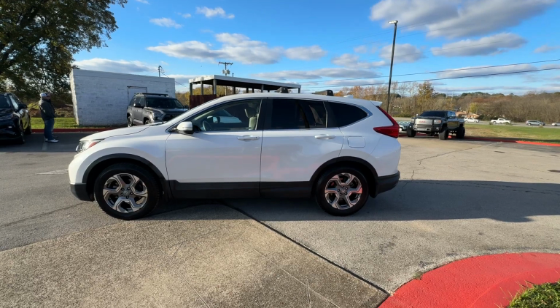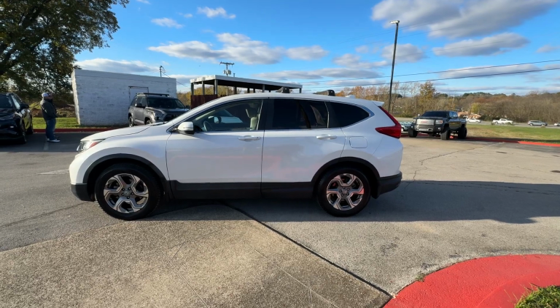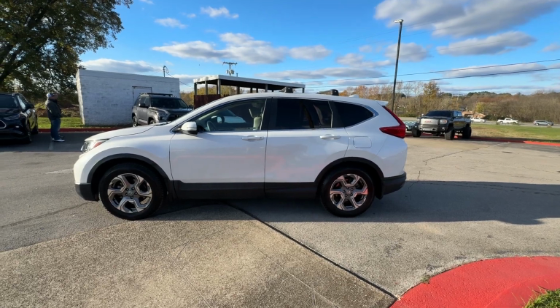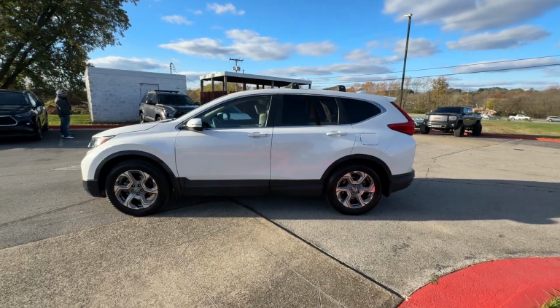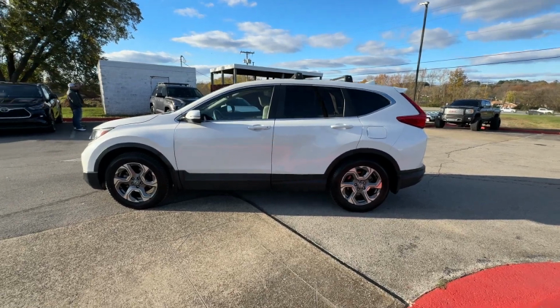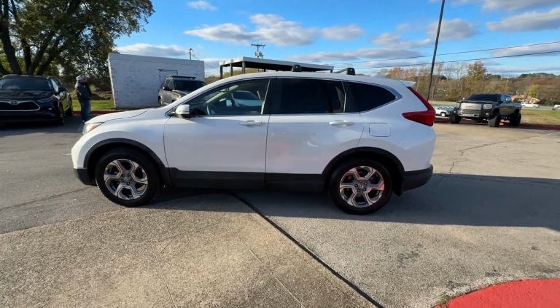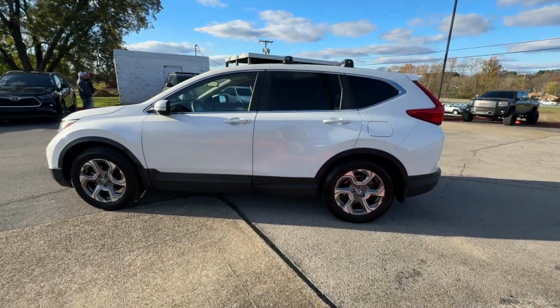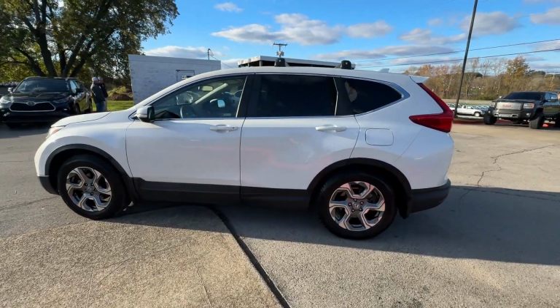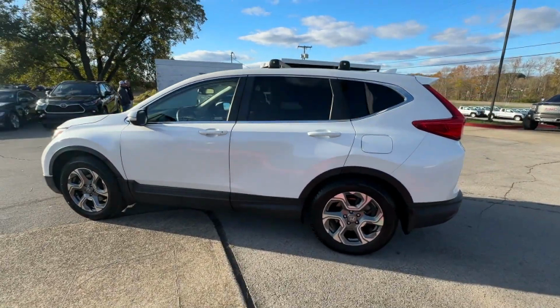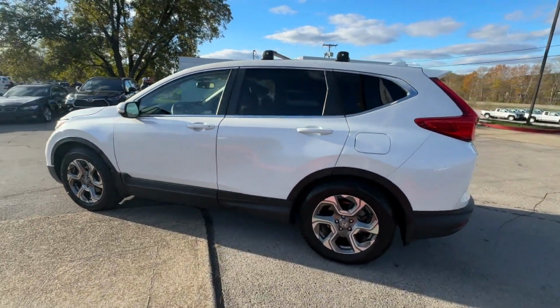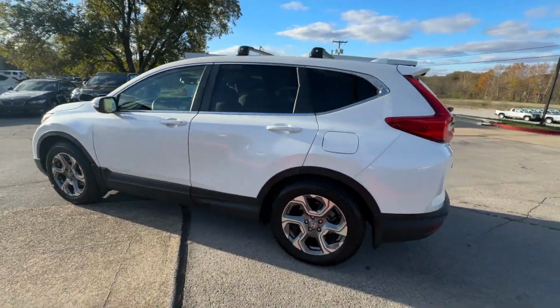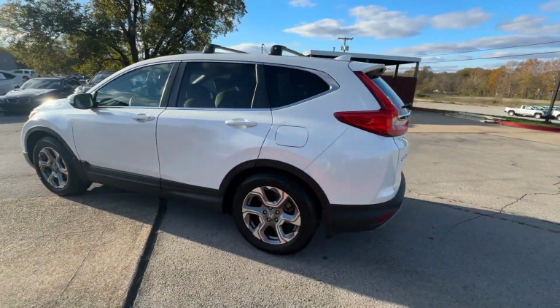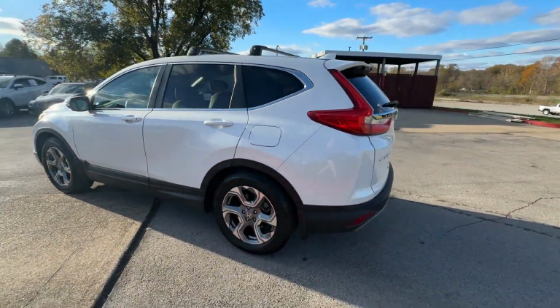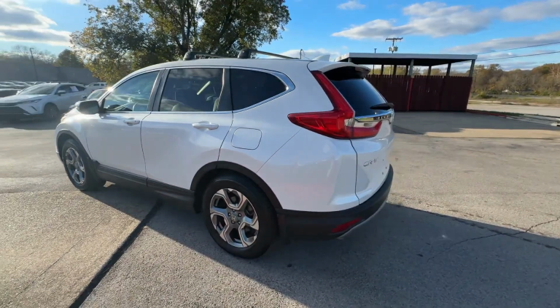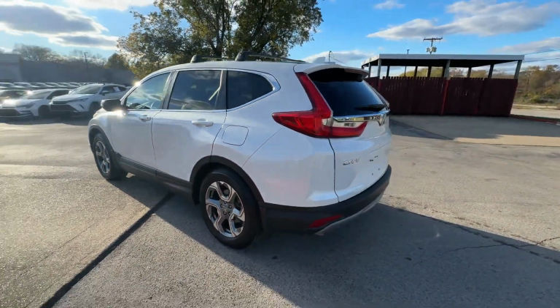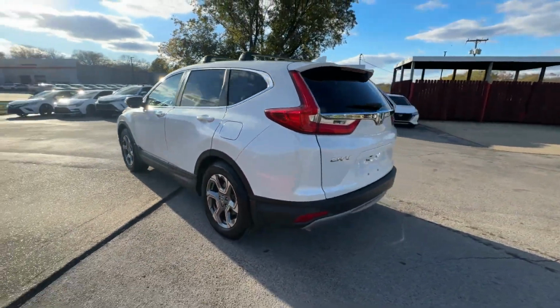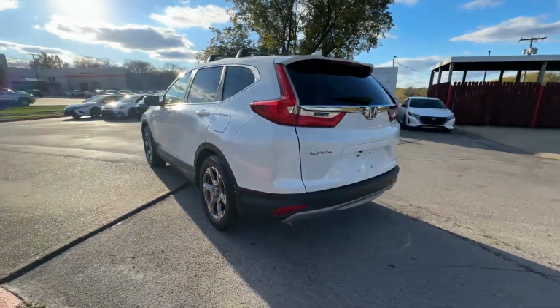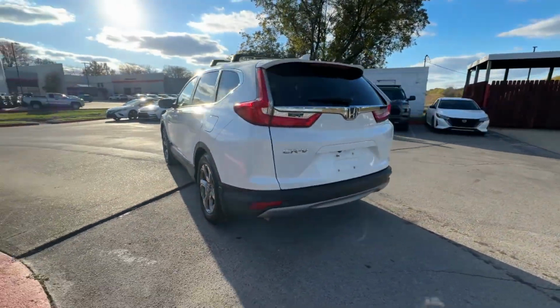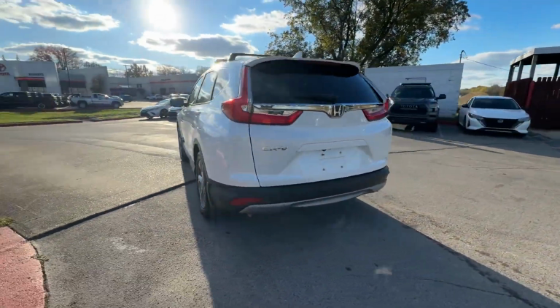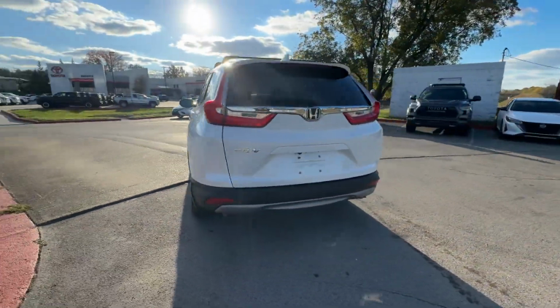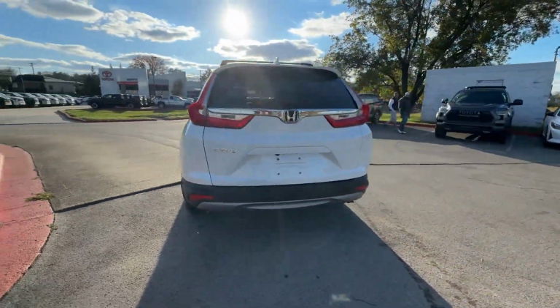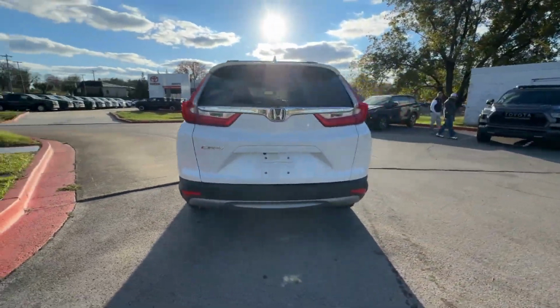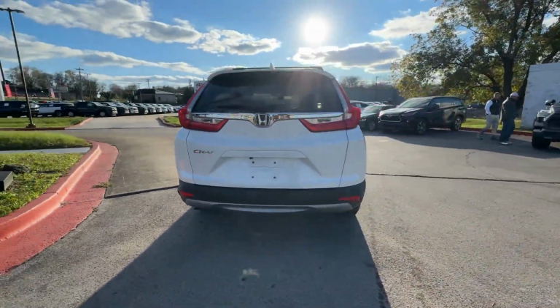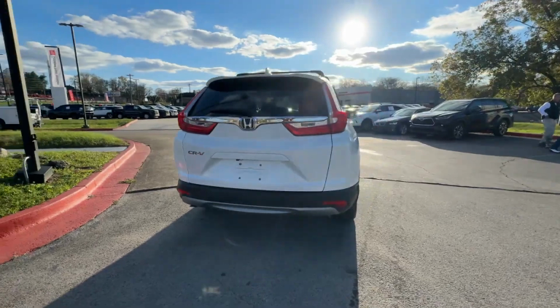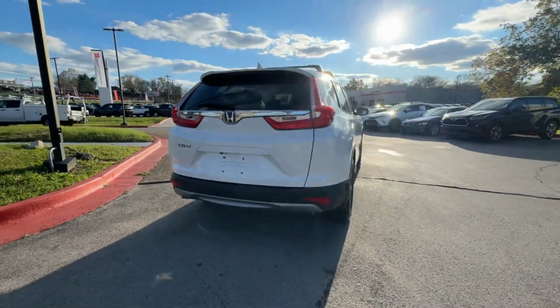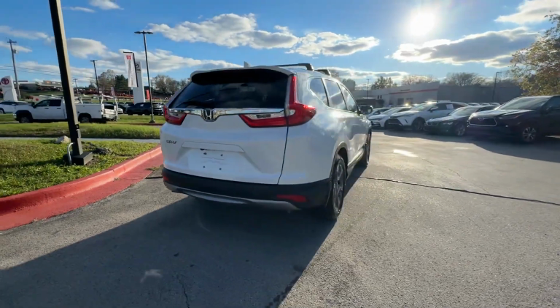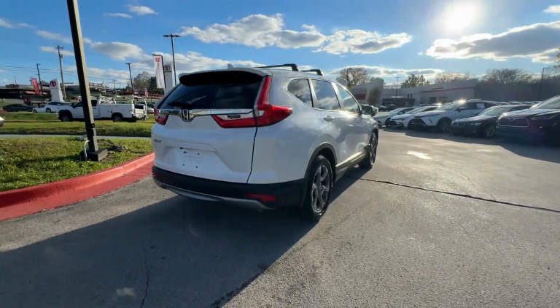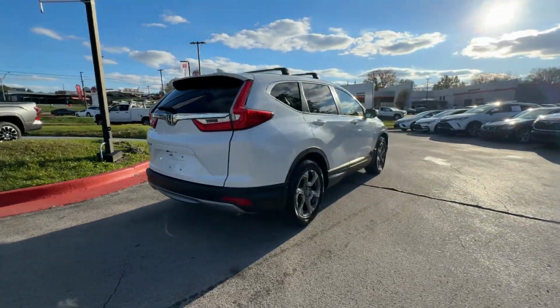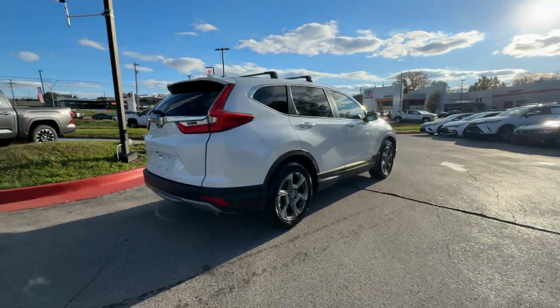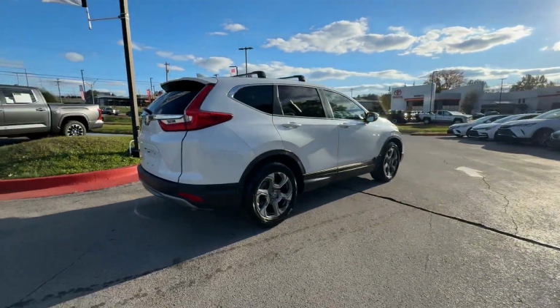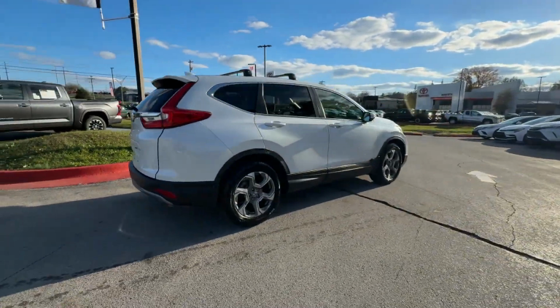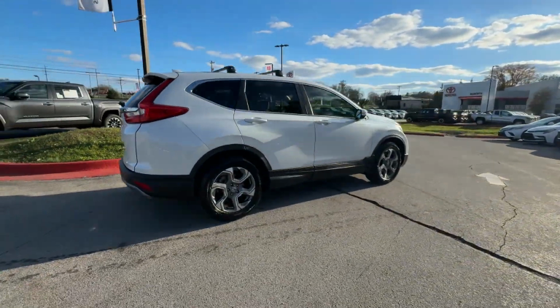2019 Honda CR-V. This SUV offers space as well as power and performance. Additionally, you'll be more than pleased with extra features like these.